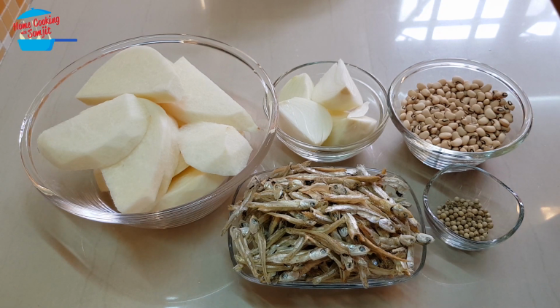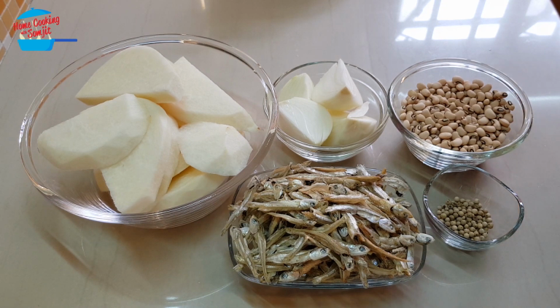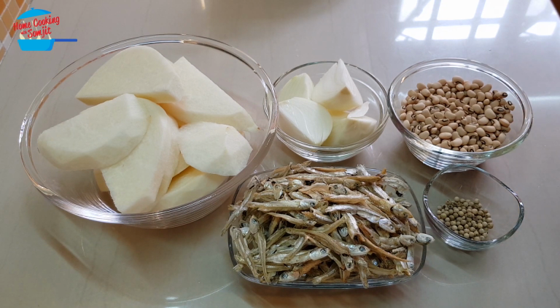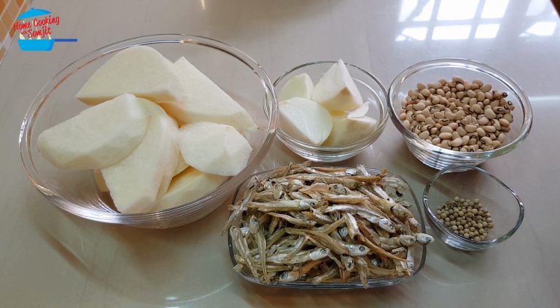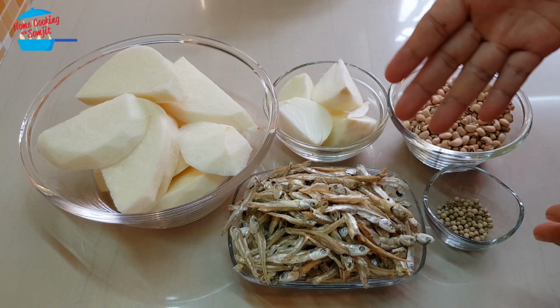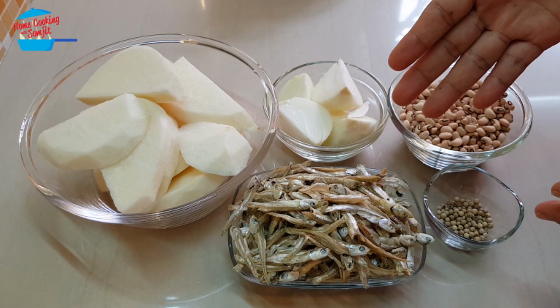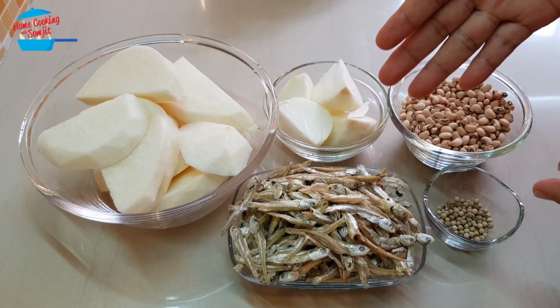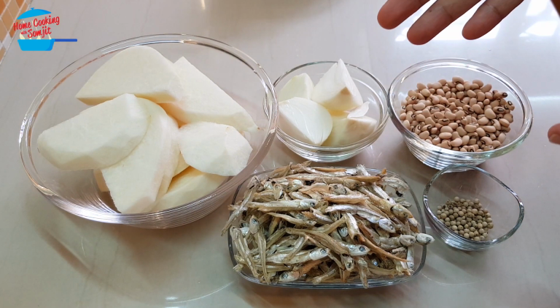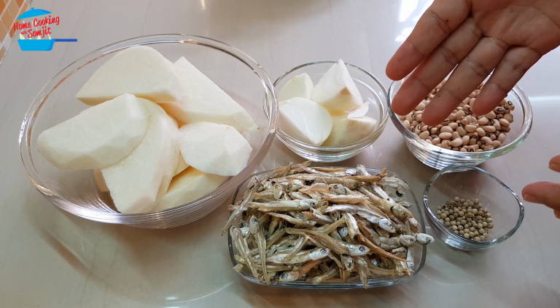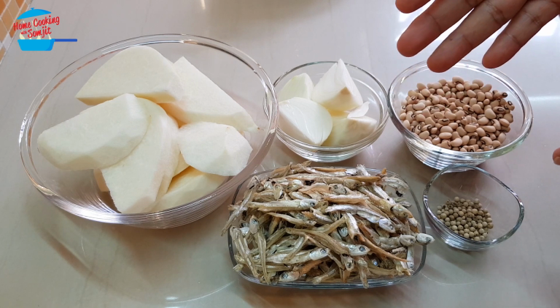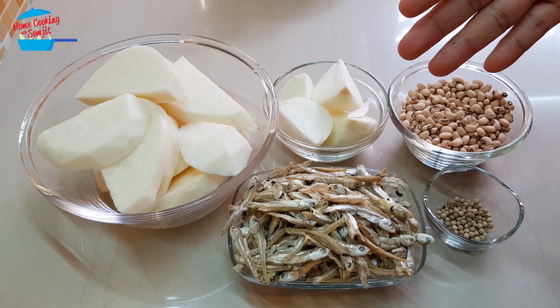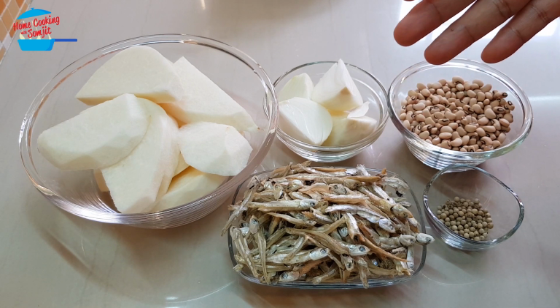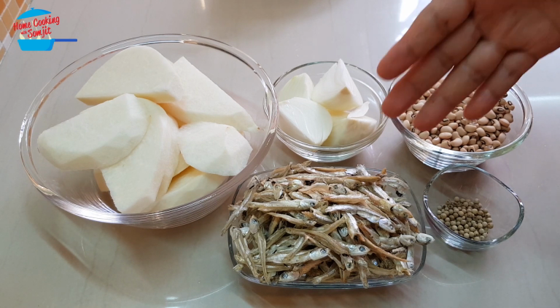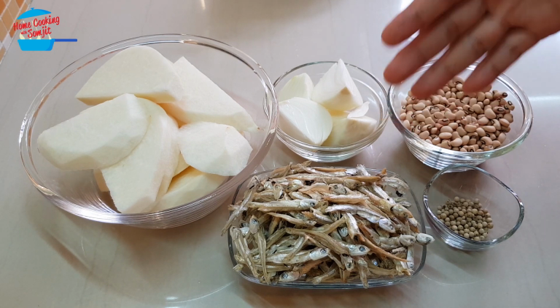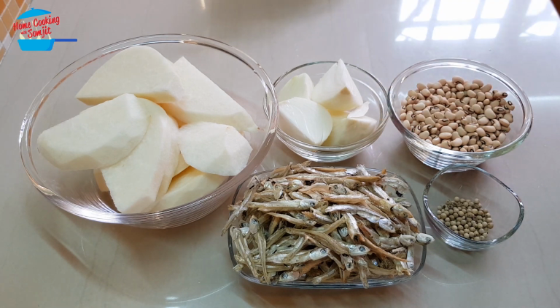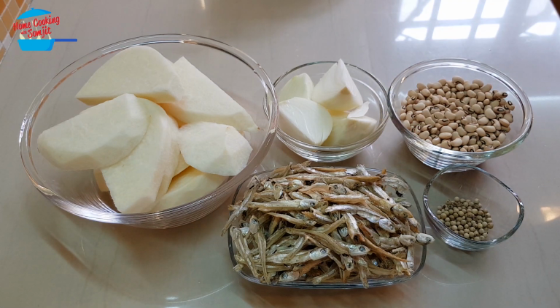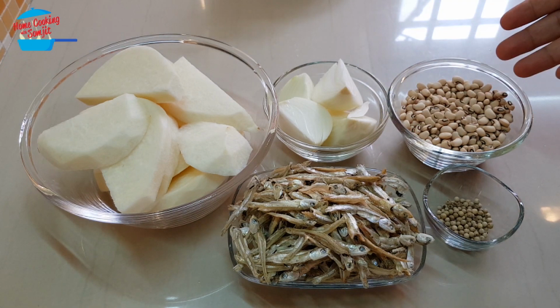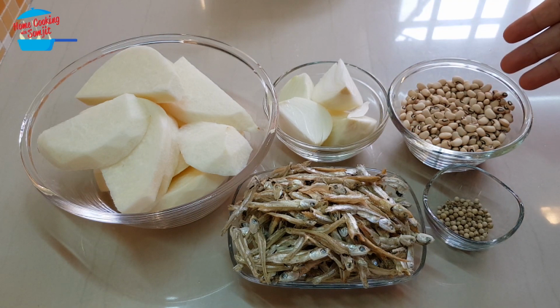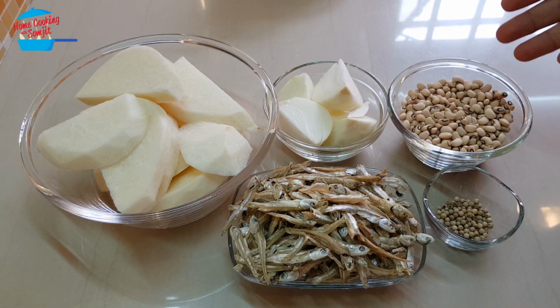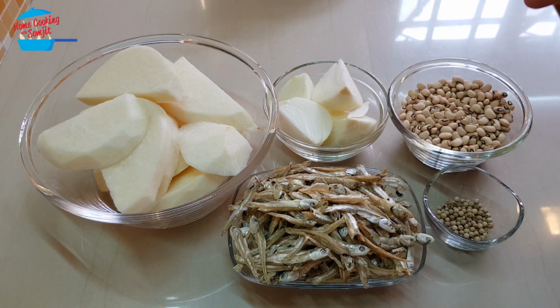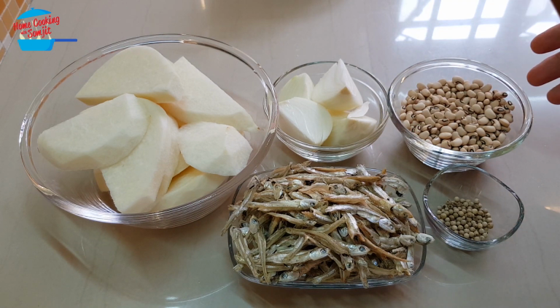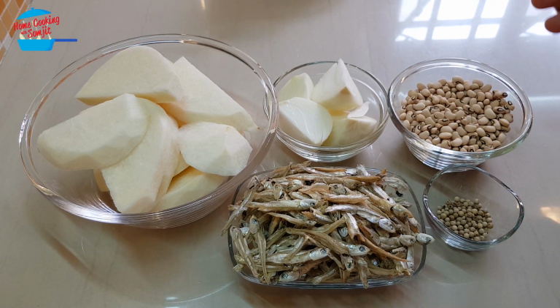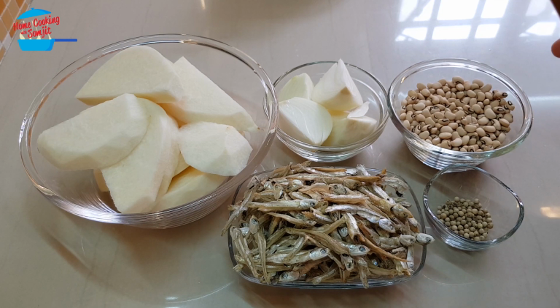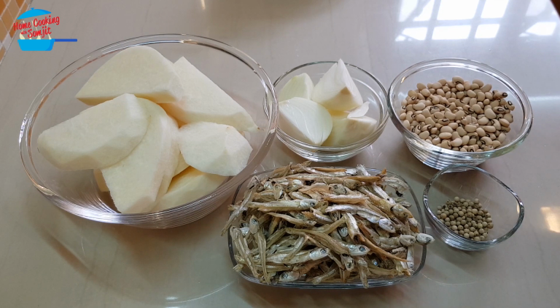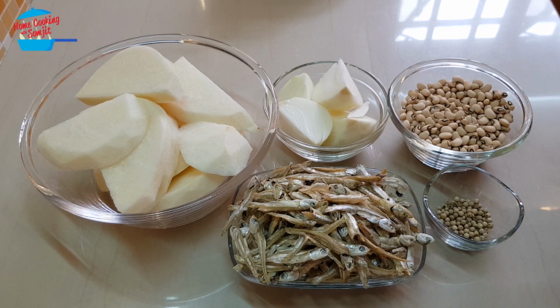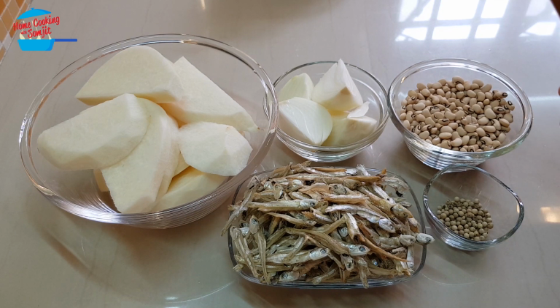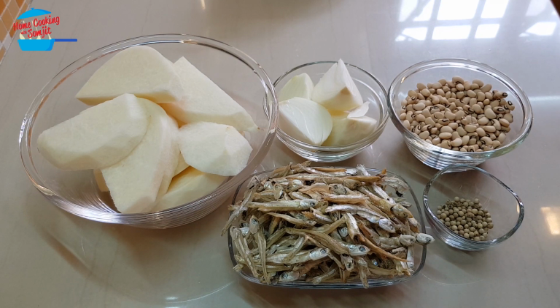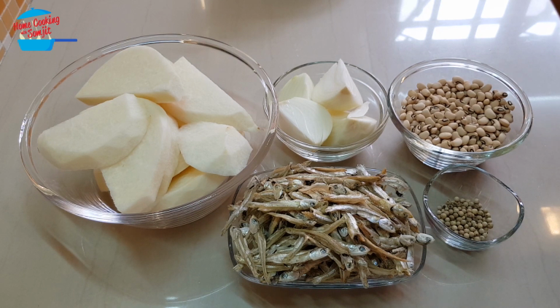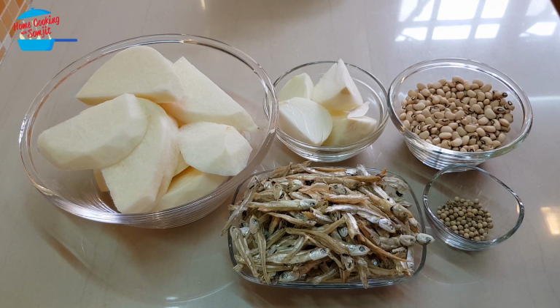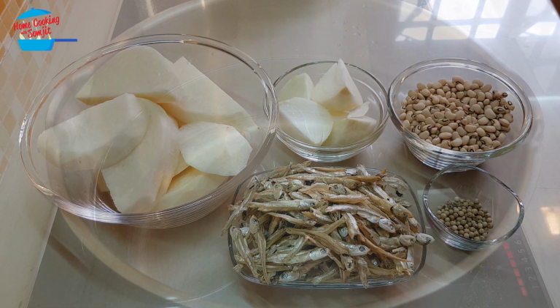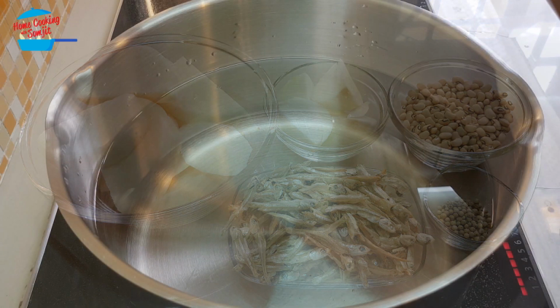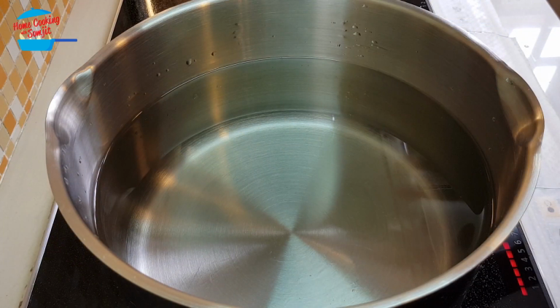I'm going to go ahead and wash the ikan bilis or the anchovy first. For the beans, no need to soak — I'm just going to wash them and put them in the pot together.